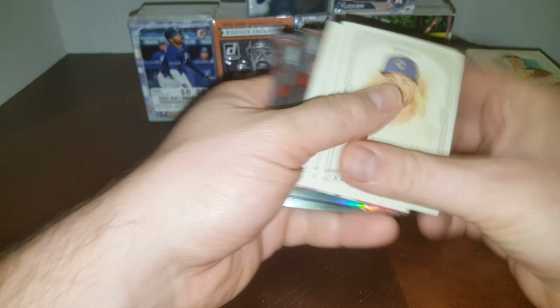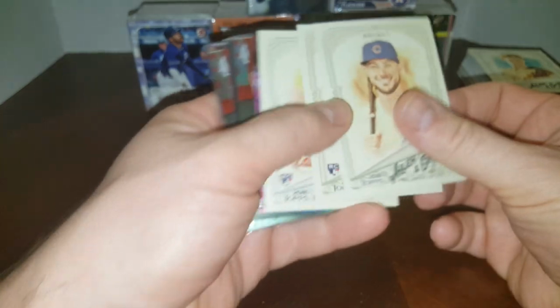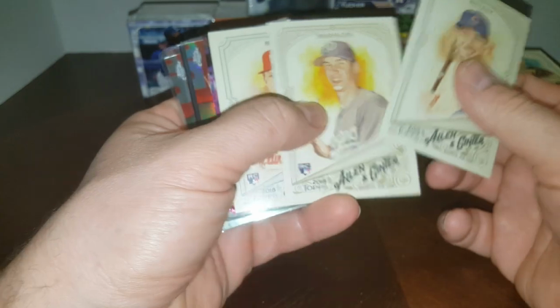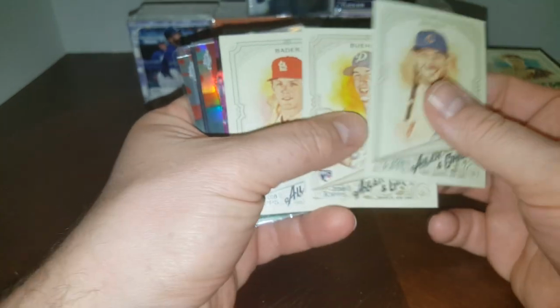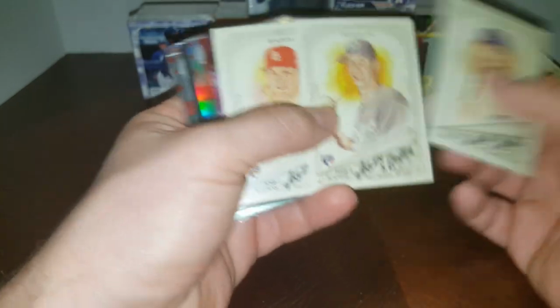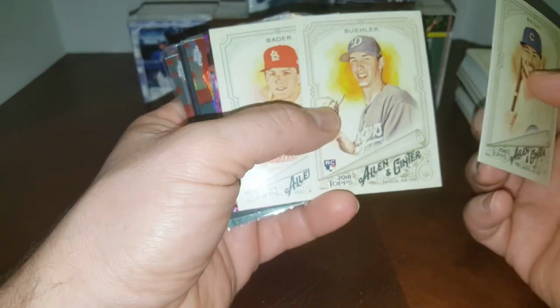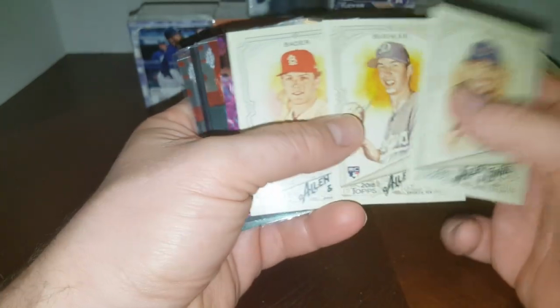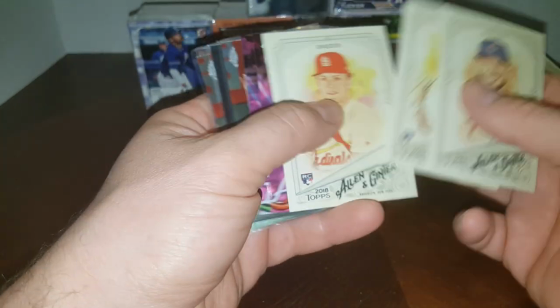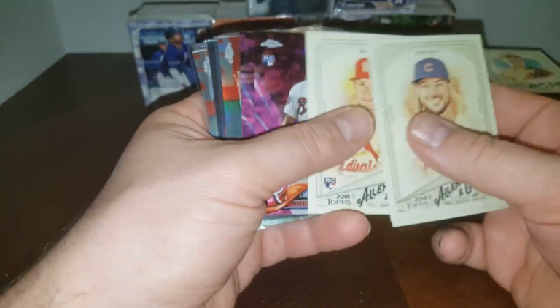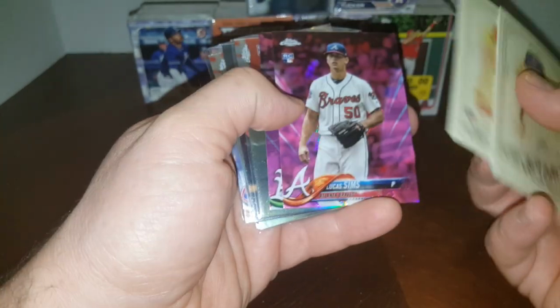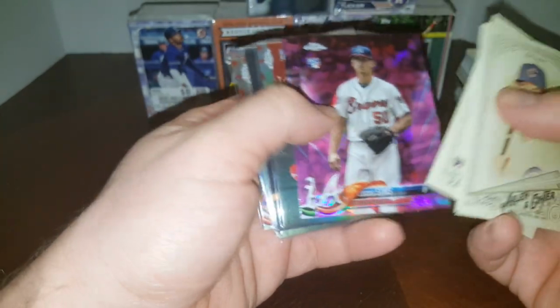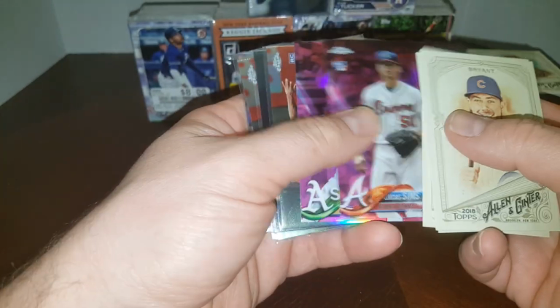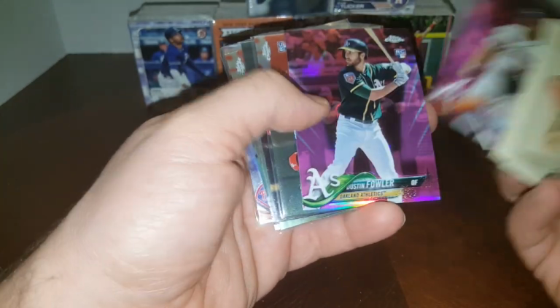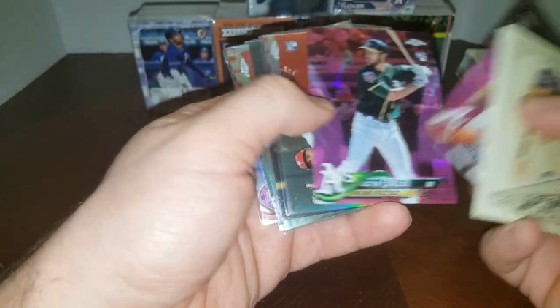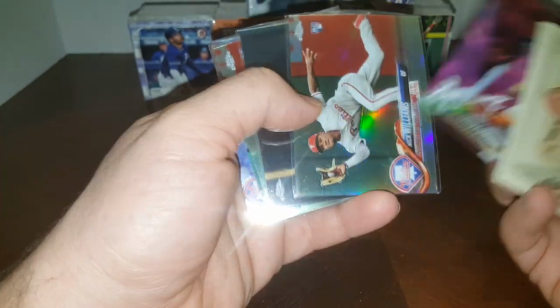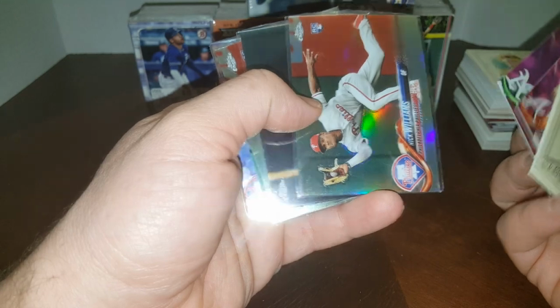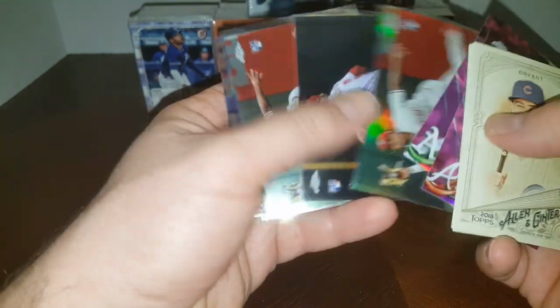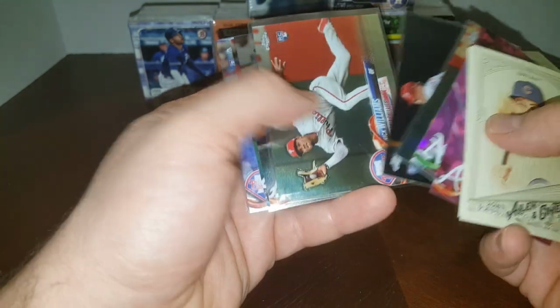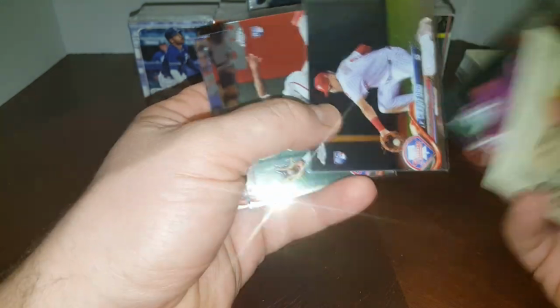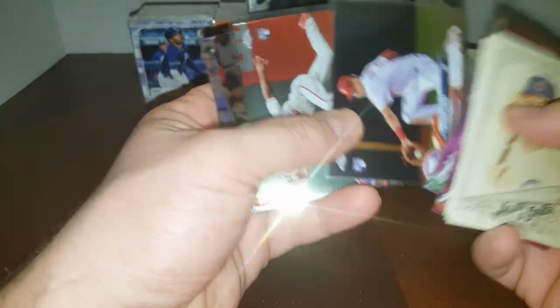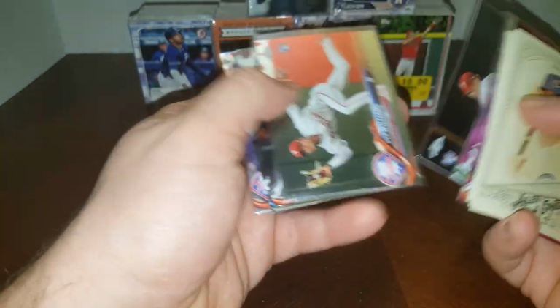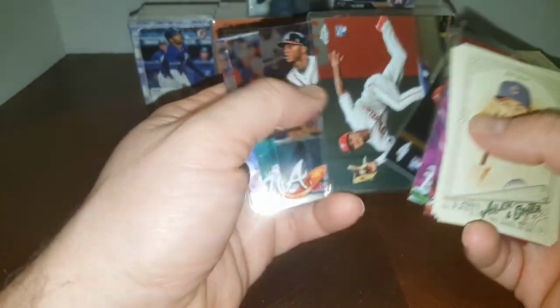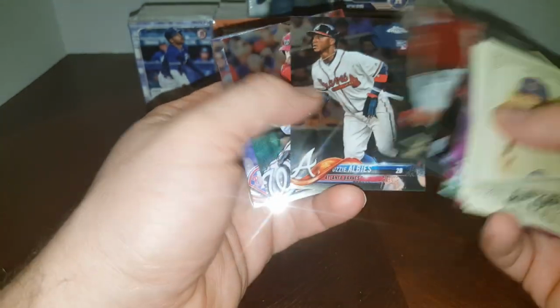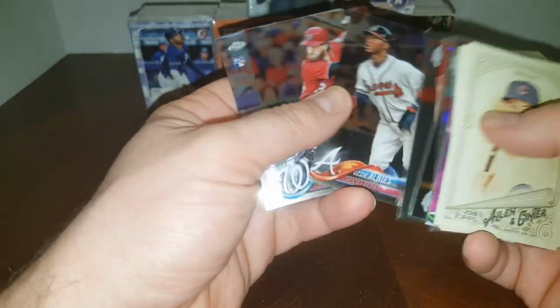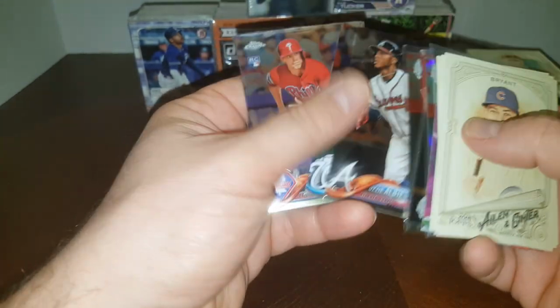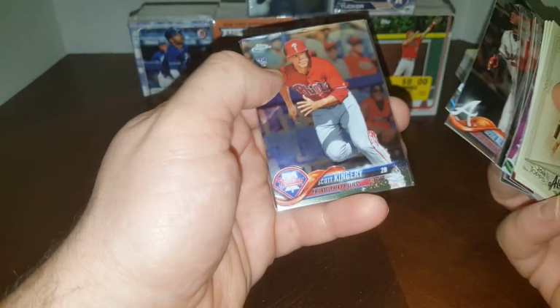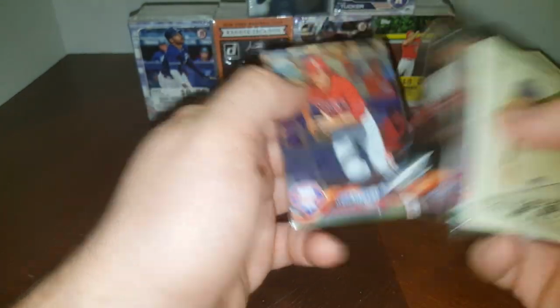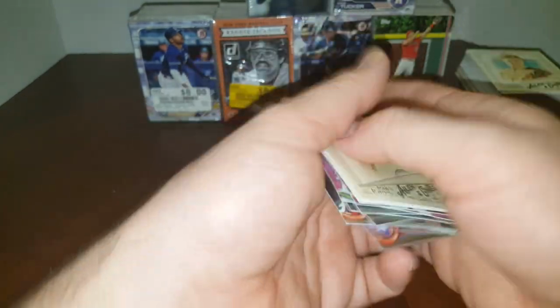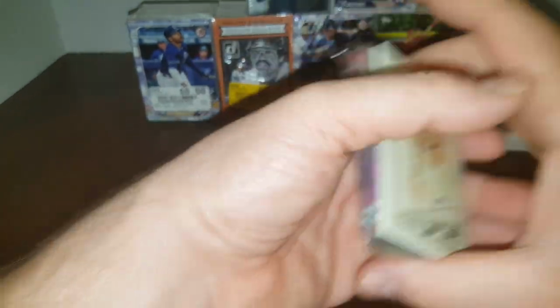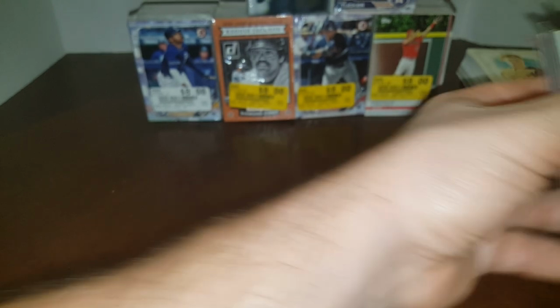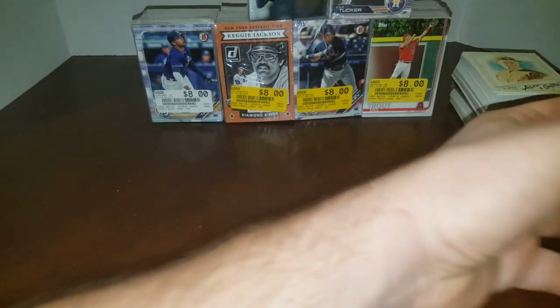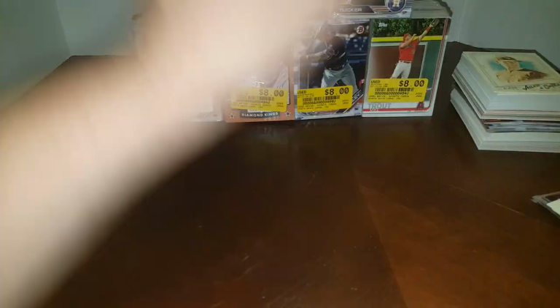Lots of Chrome rookies and some PC cards. Some good rookies: Buehler, Bader, Dustin Fowler, Nick Williams, JP Crawford, Albies, Scott Kingery. Pretty good.